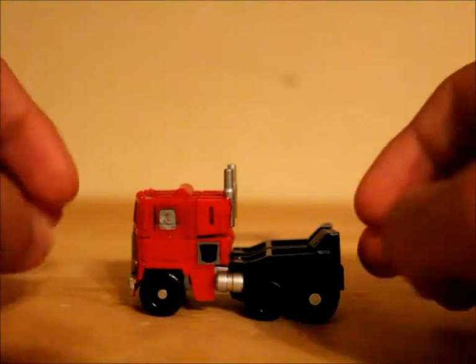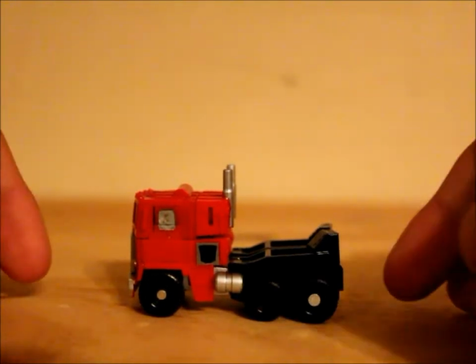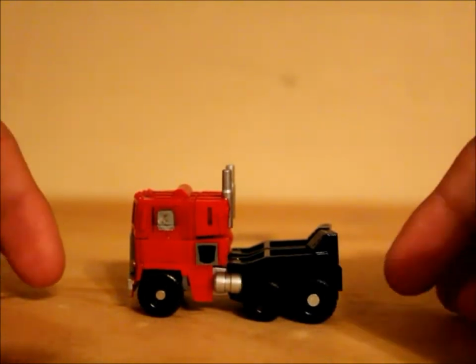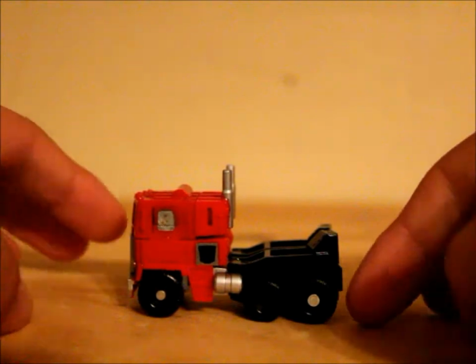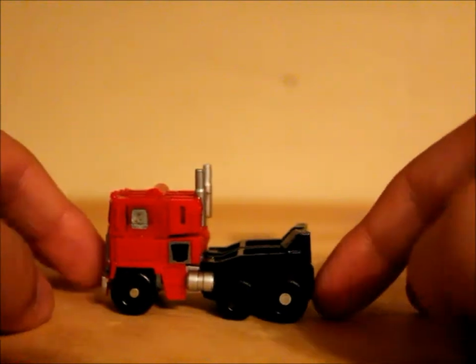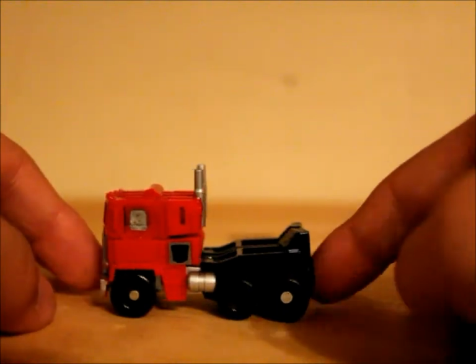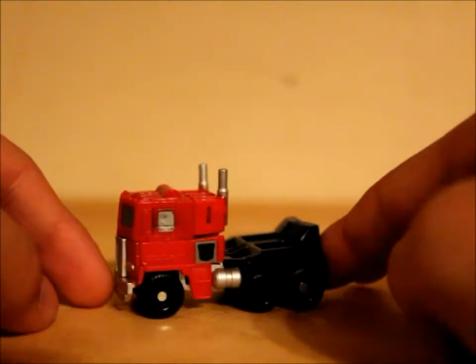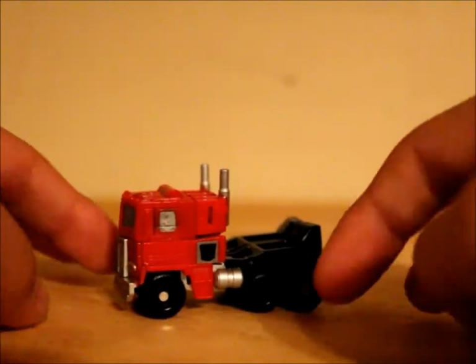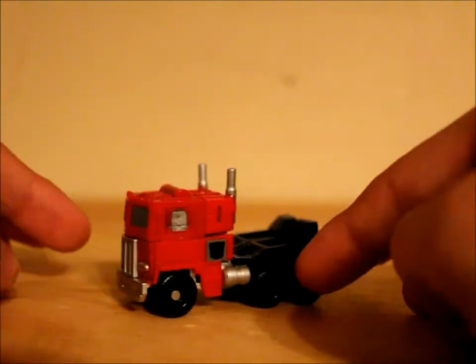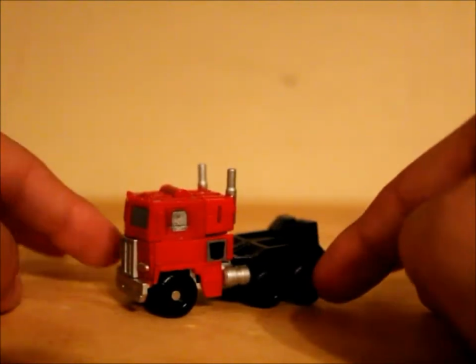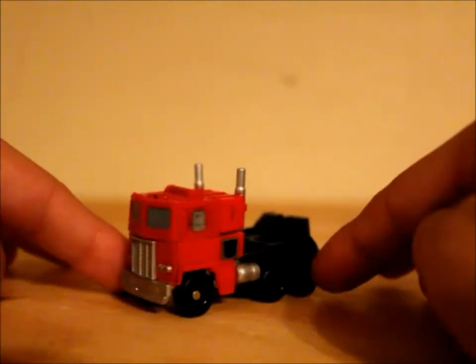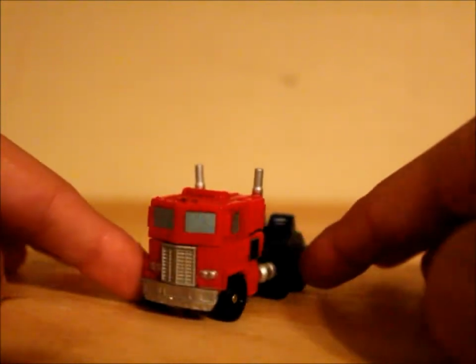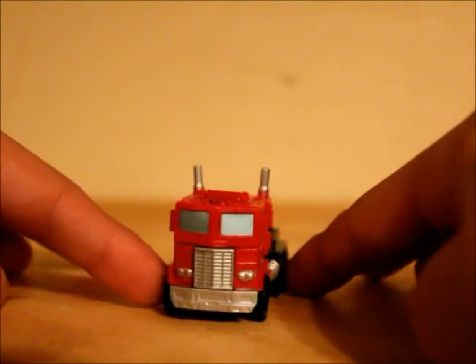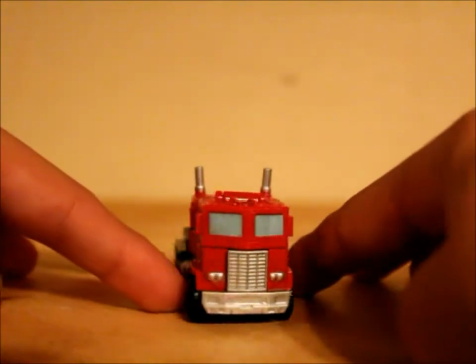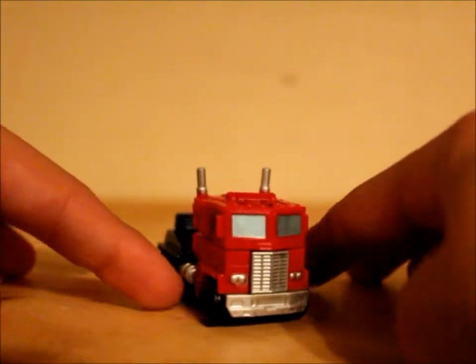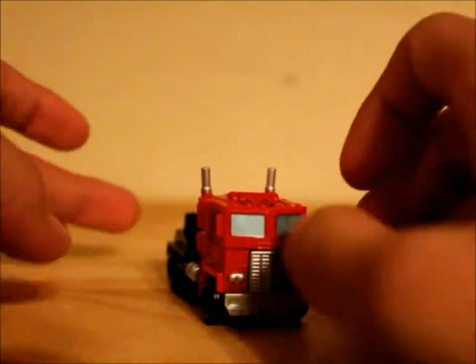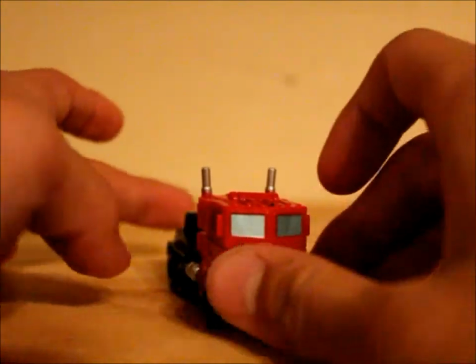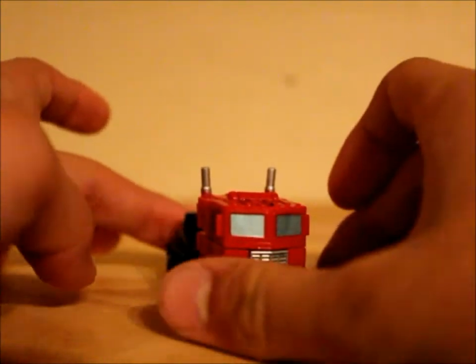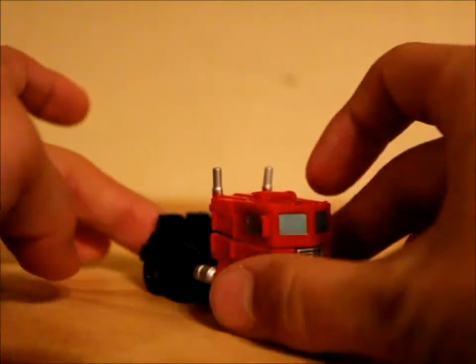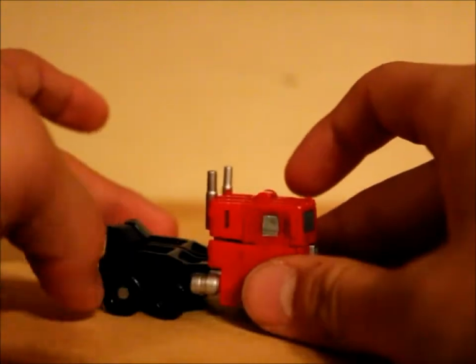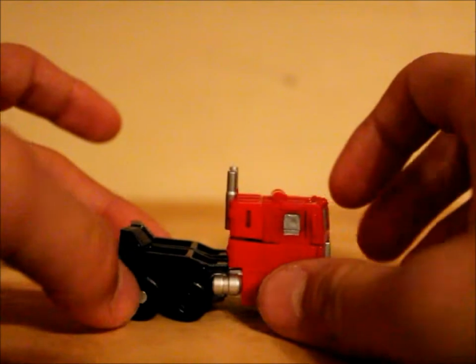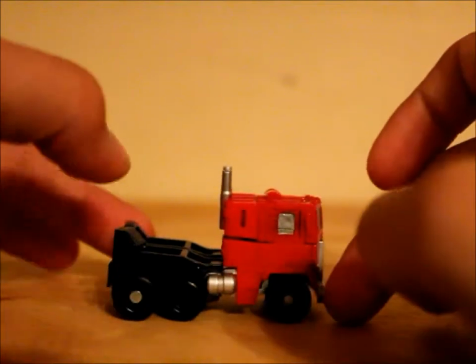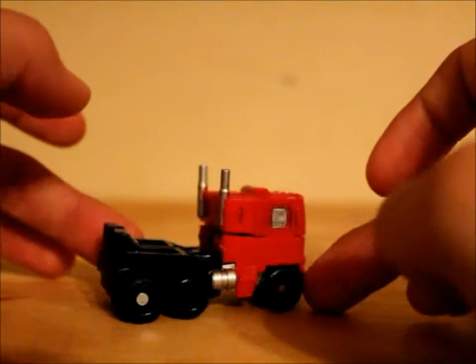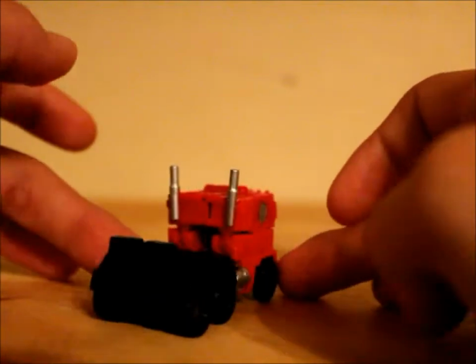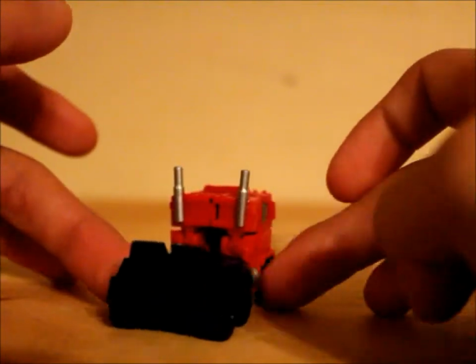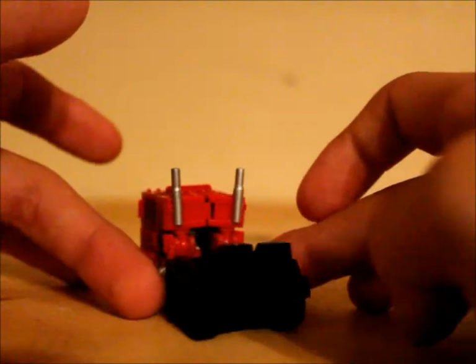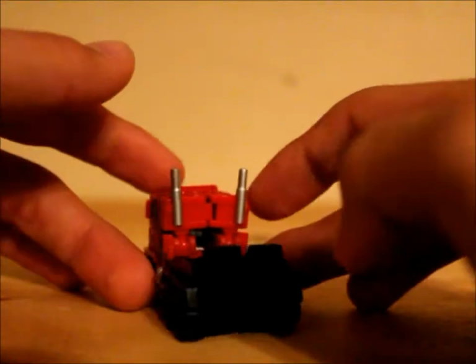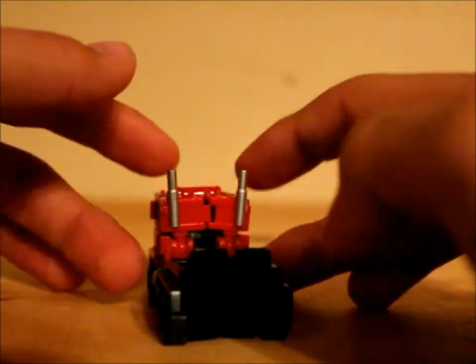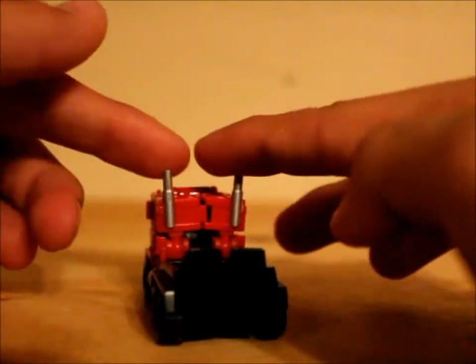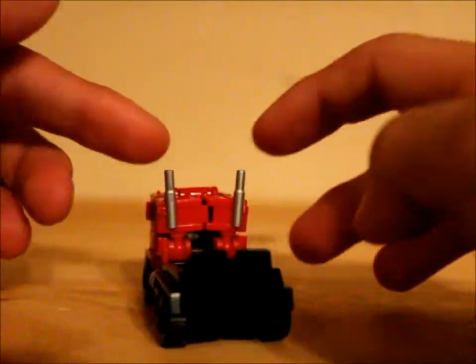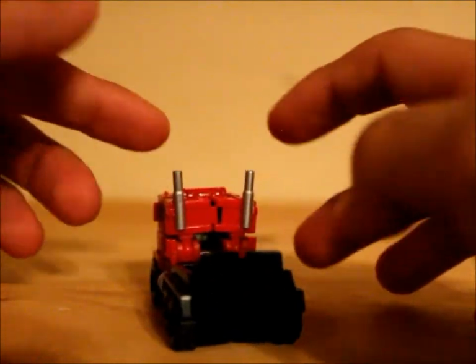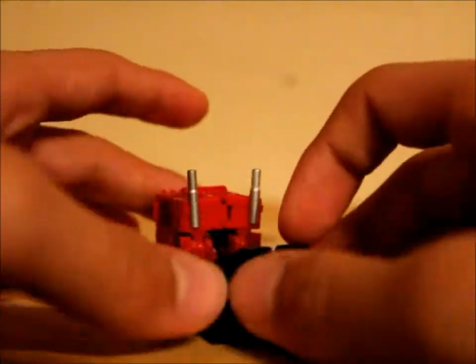He's really cool because he looks so much like his original self. He has all the same detailing, little smokestacks.